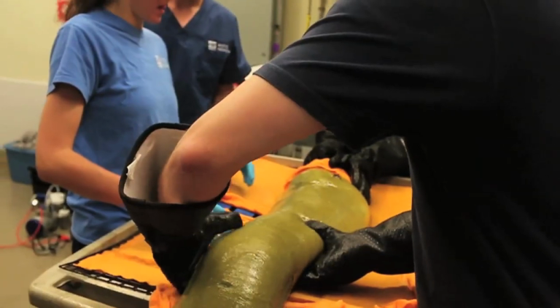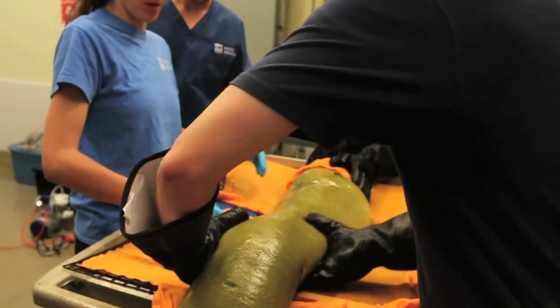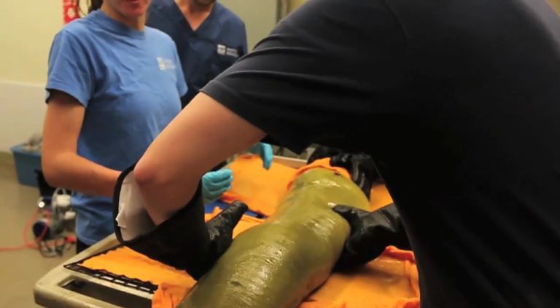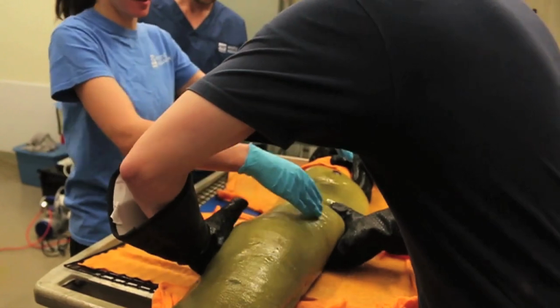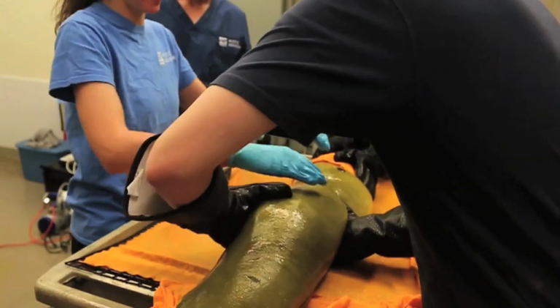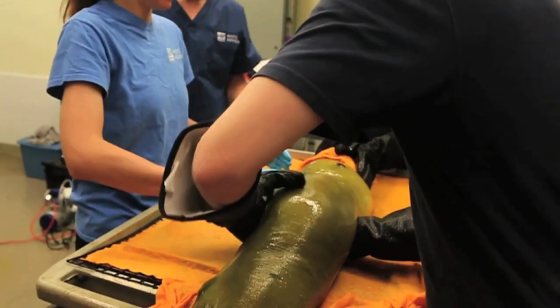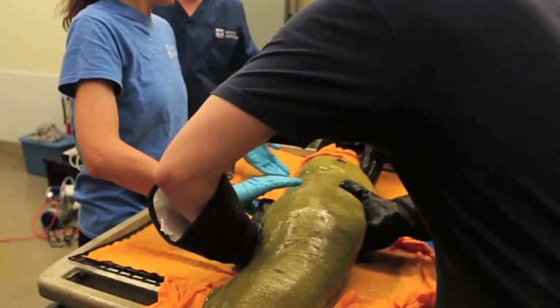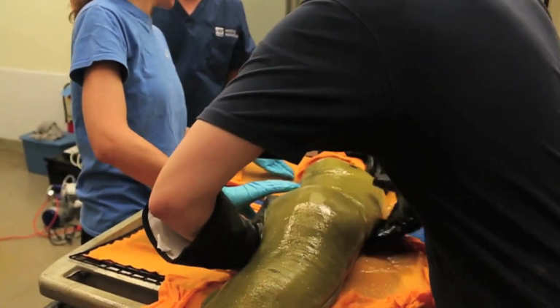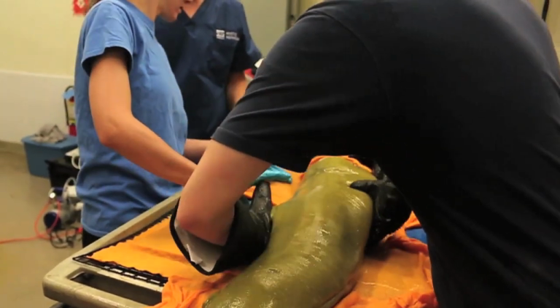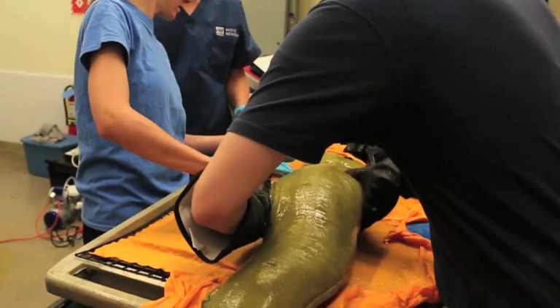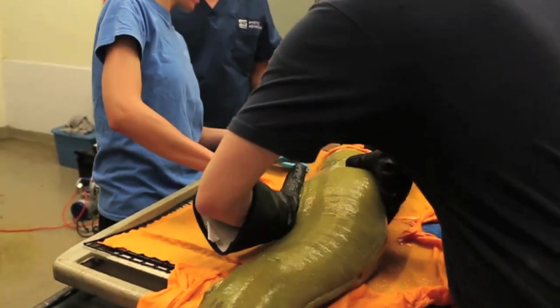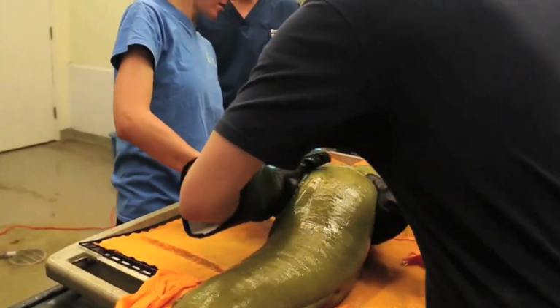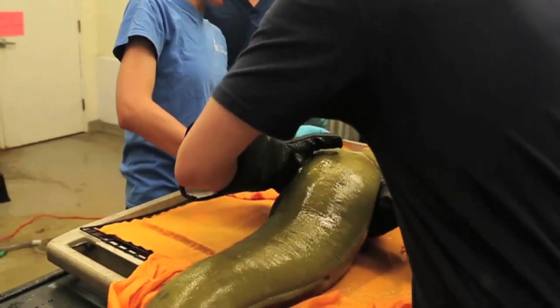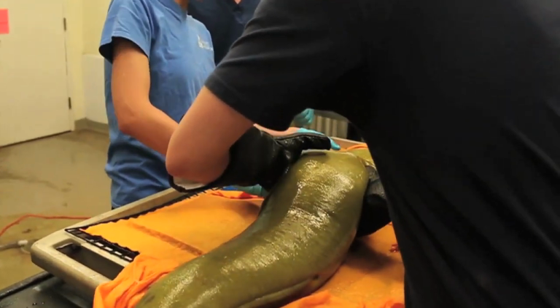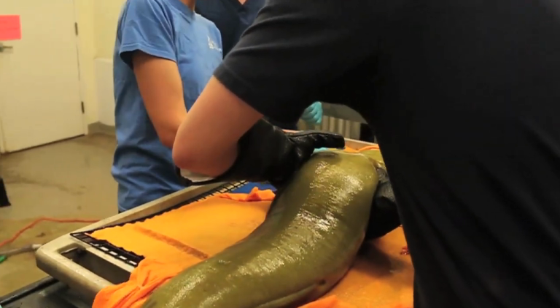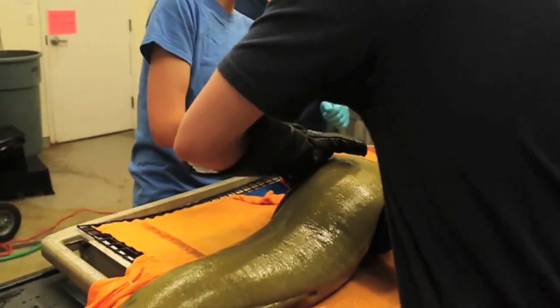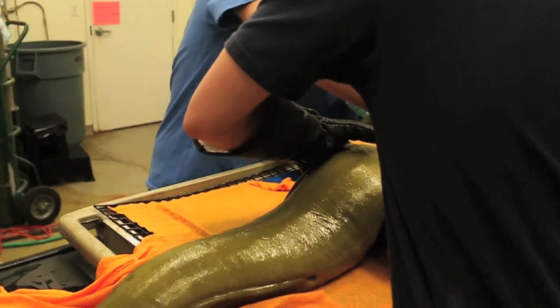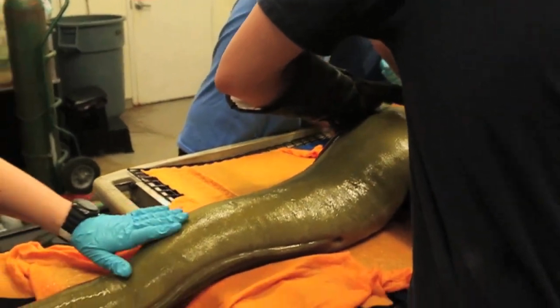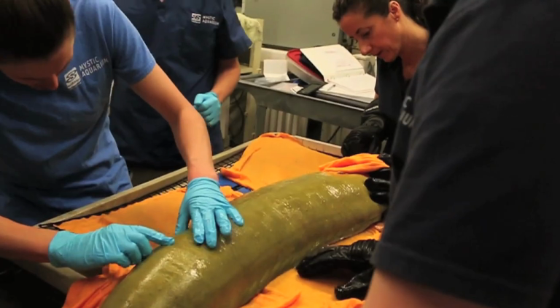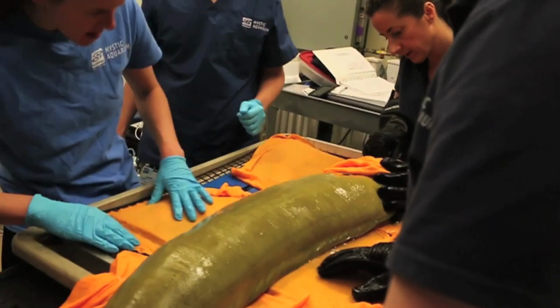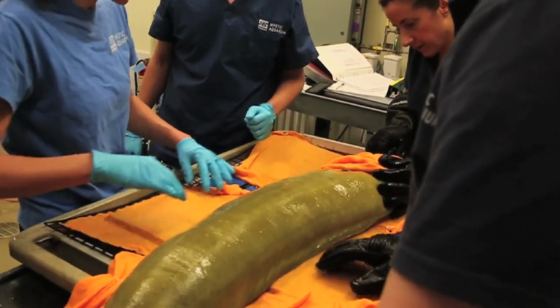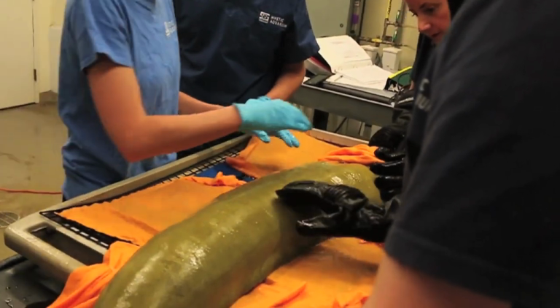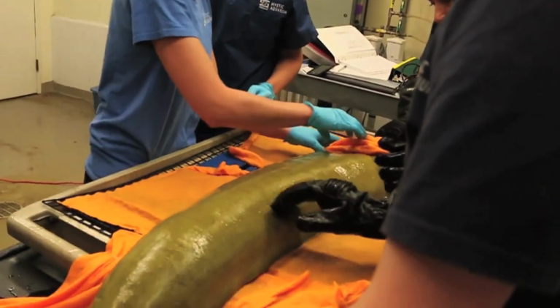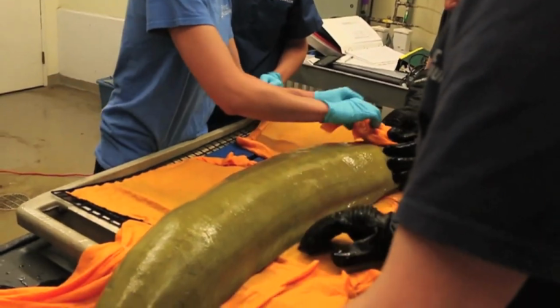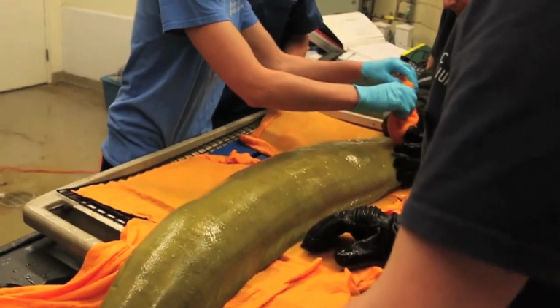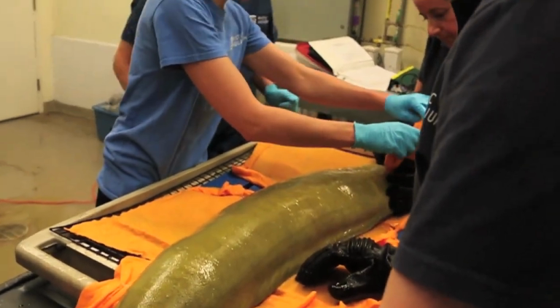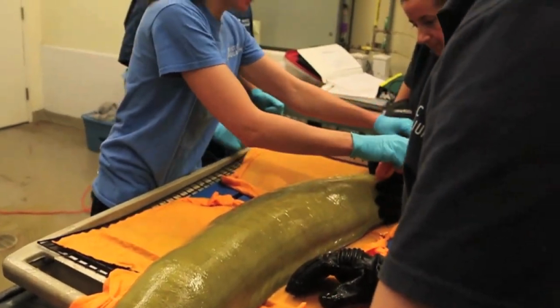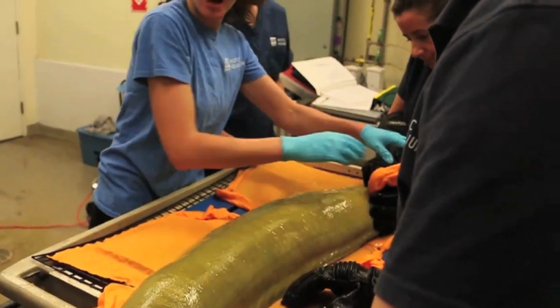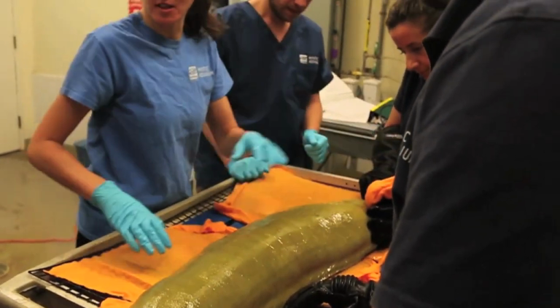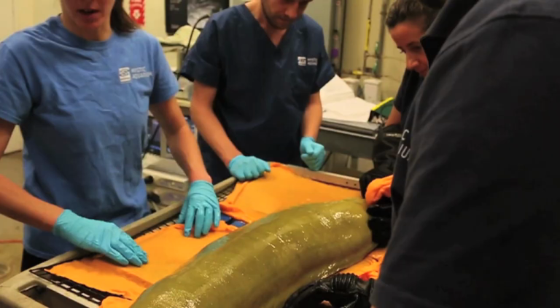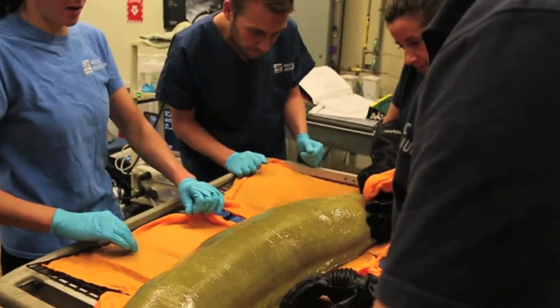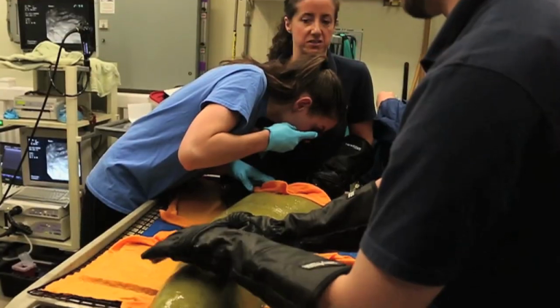The physical examination itself will start off with our veterinary team assessing the outward appearance of the animal, looking for any wounds, any scars, any lumps or bumps that may be there, and getting a good look at their eyes to make sure that they're clear.